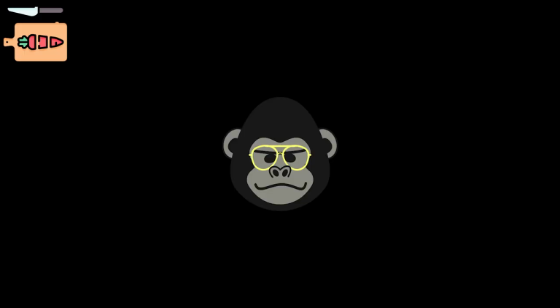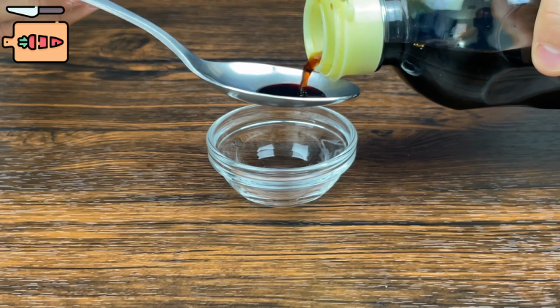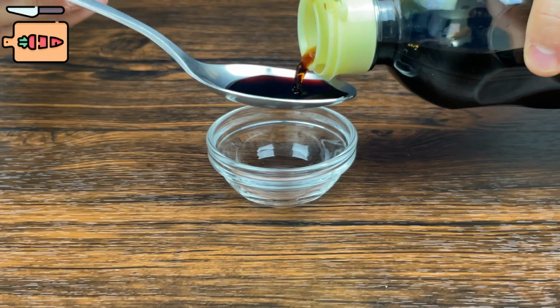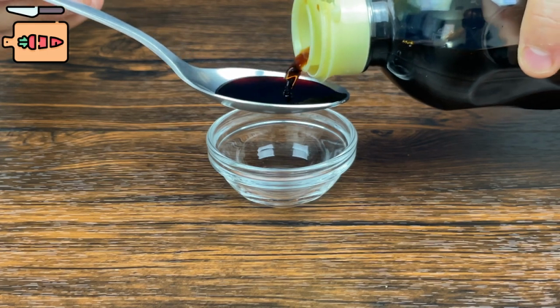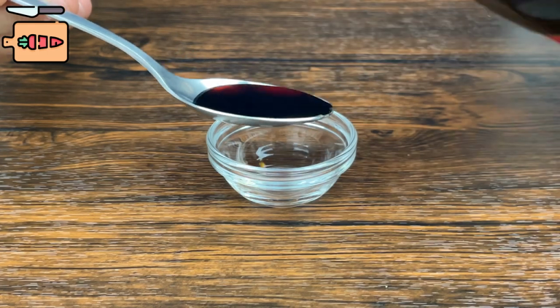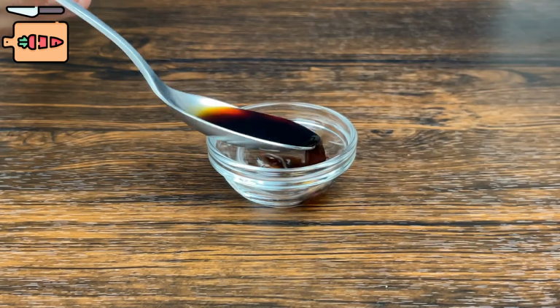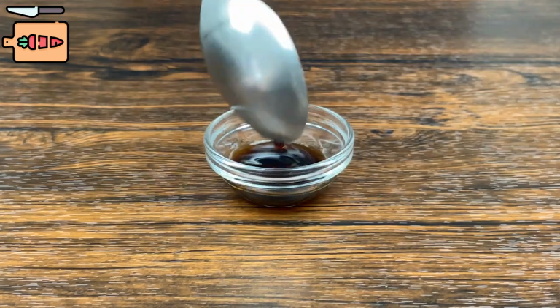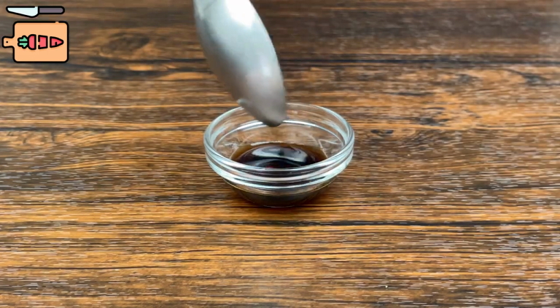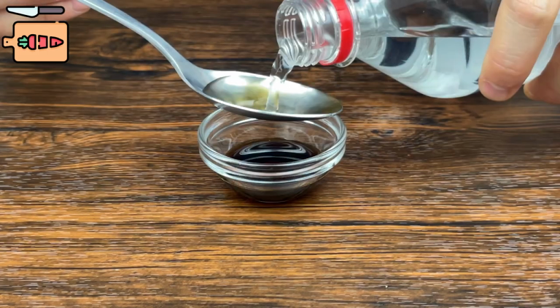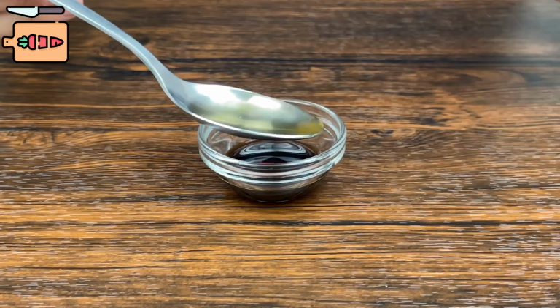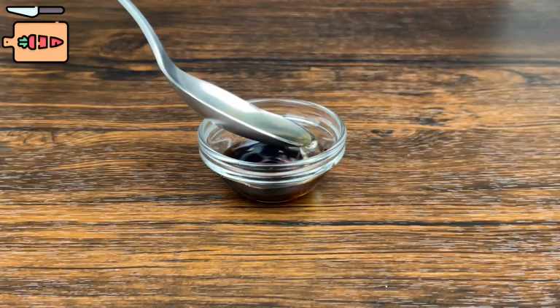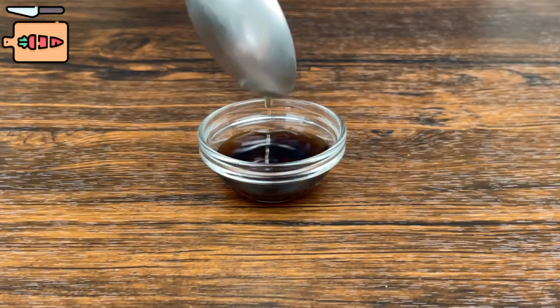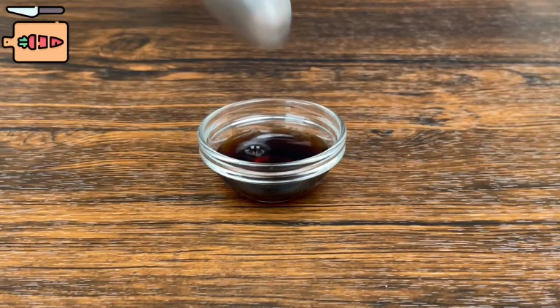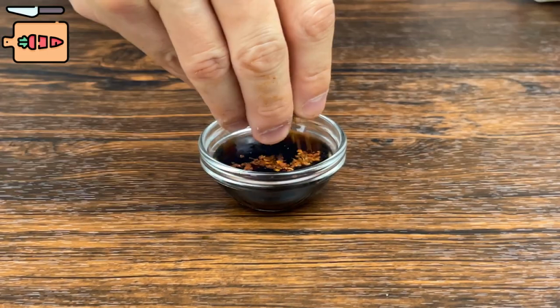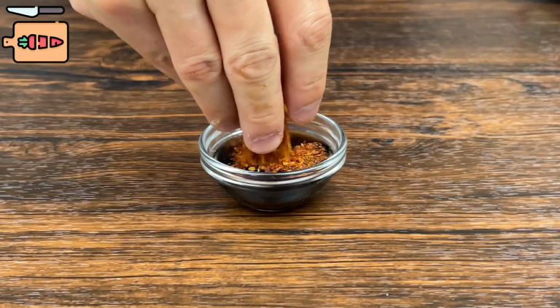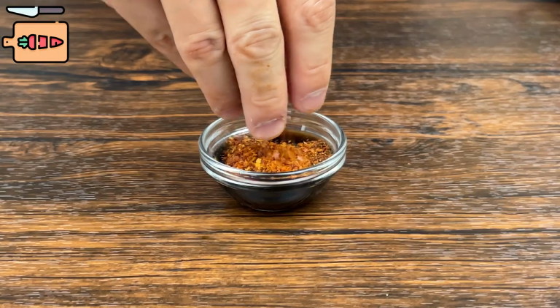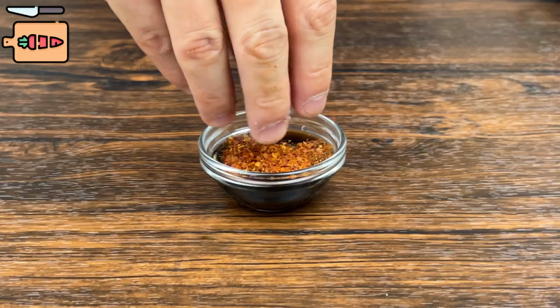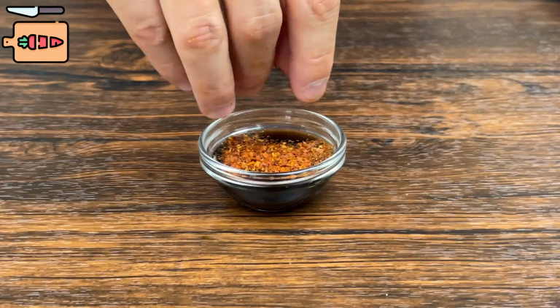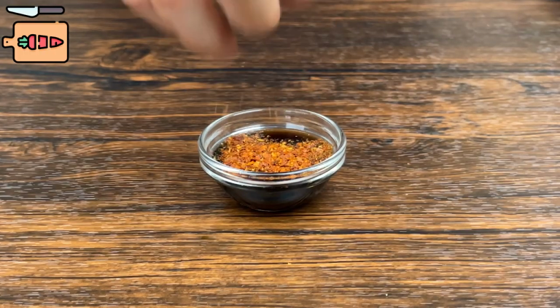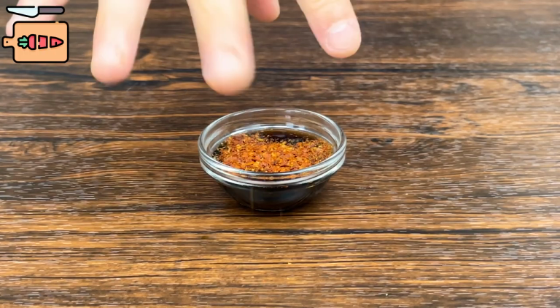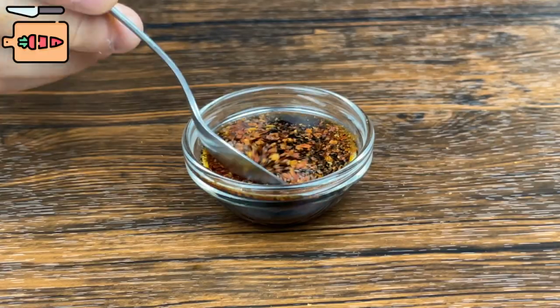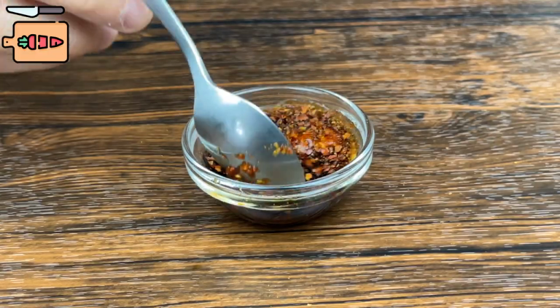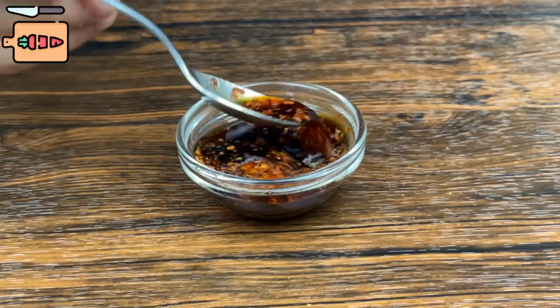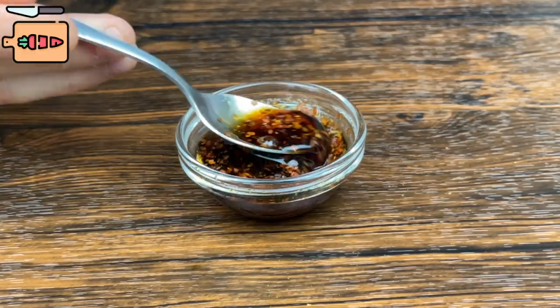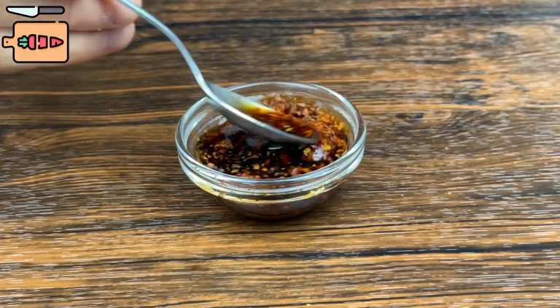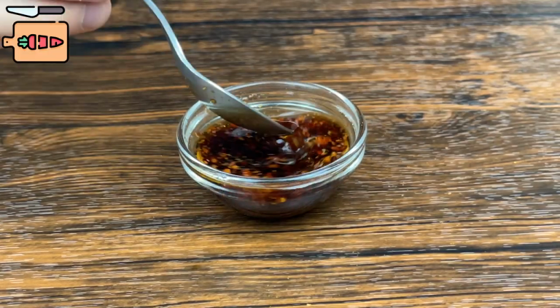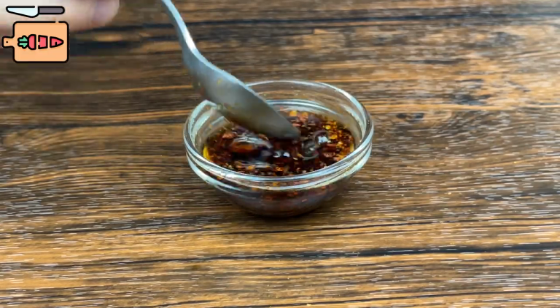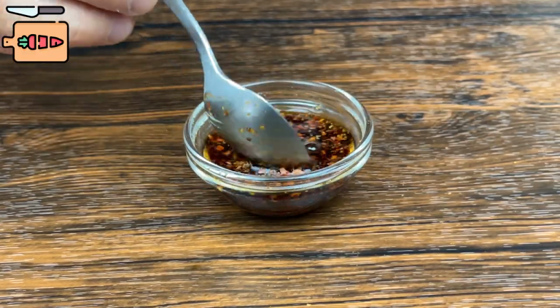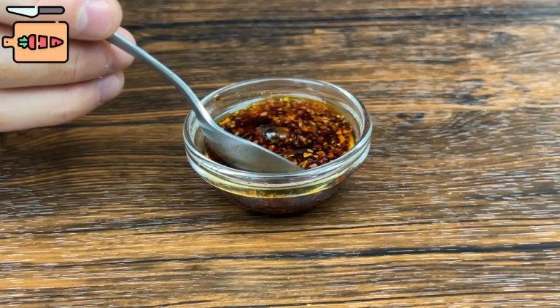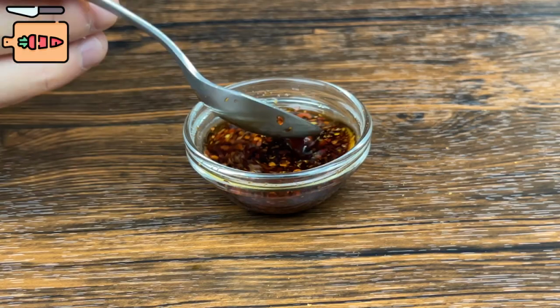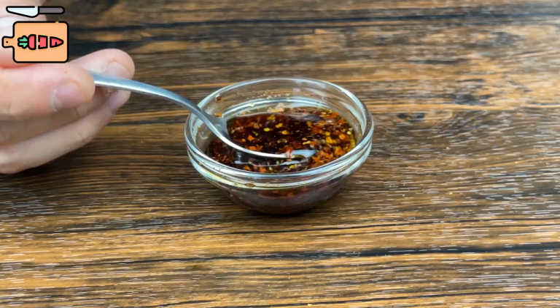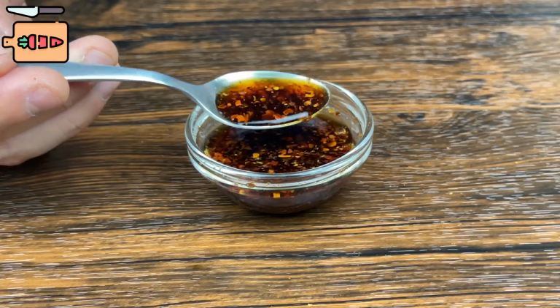For the sauce, take one tablespoon of soy sauce, add one half tablespoon of vinegar, and add in some chili flakes if you have any. This sauce is optional but is so good with any dumplings or meat — you have to try it with this dish.